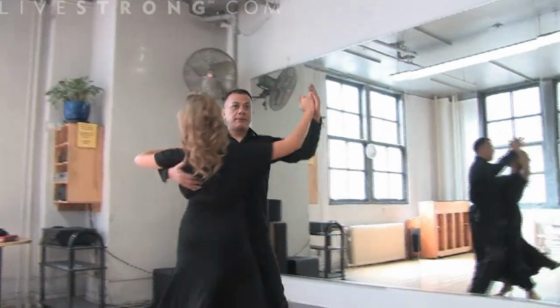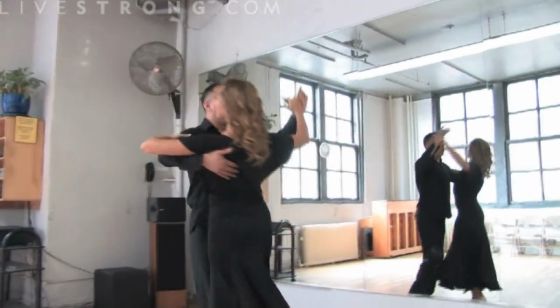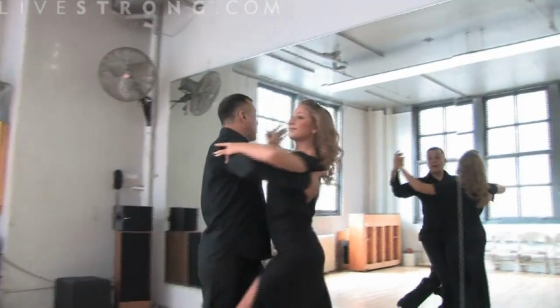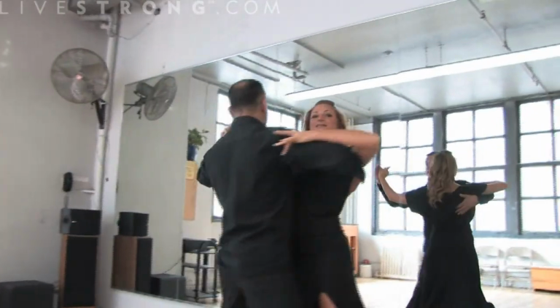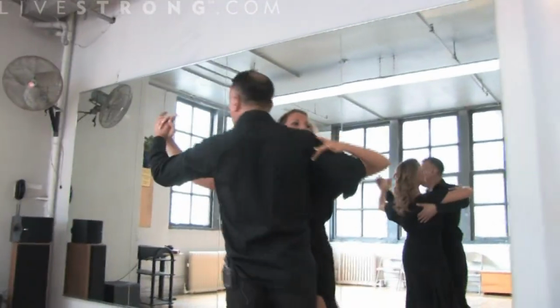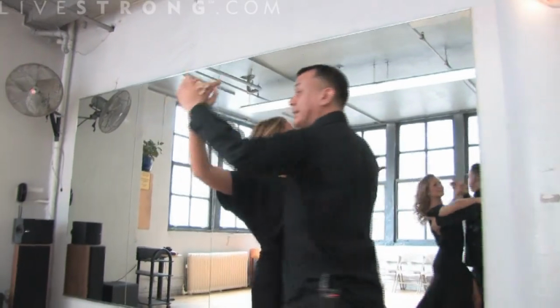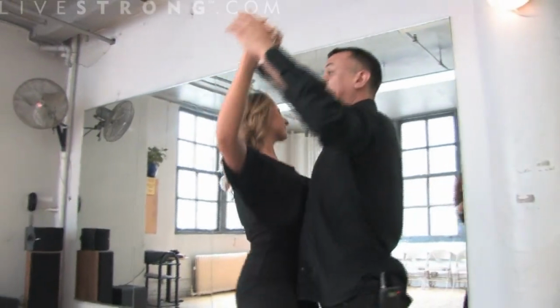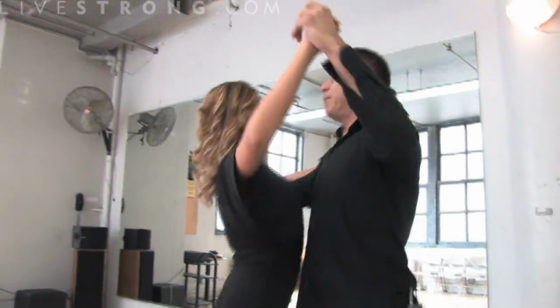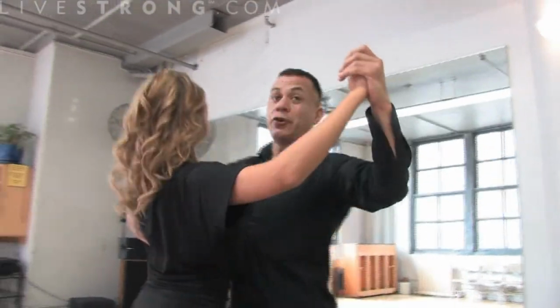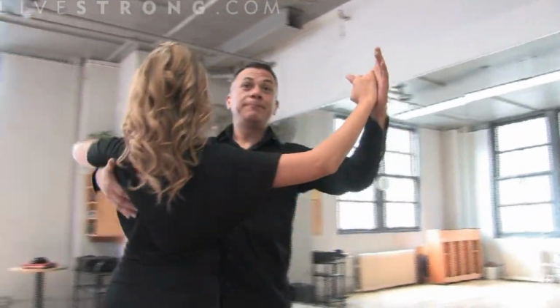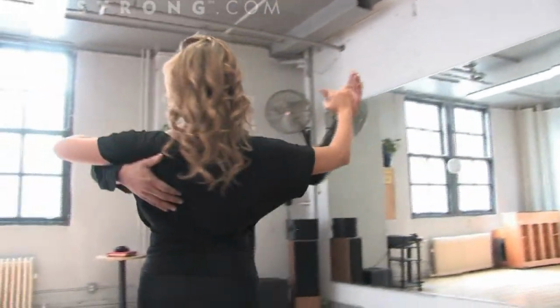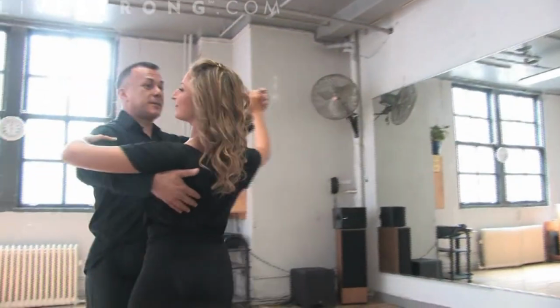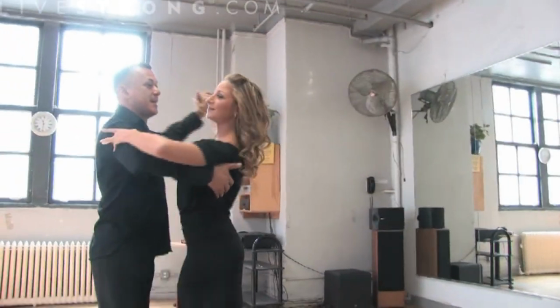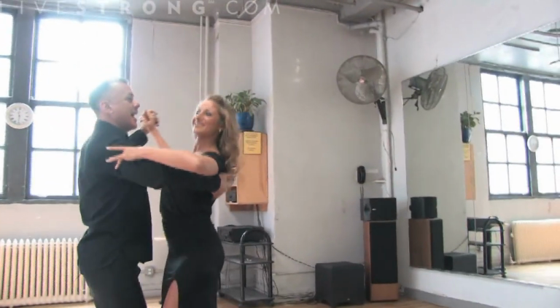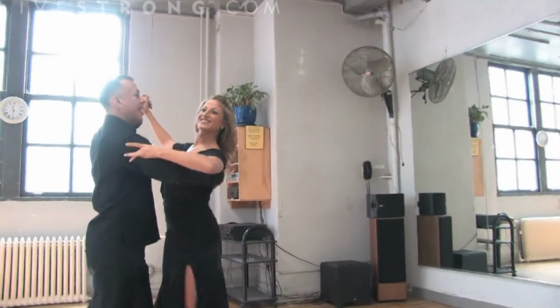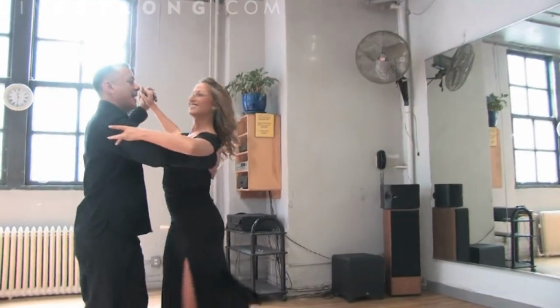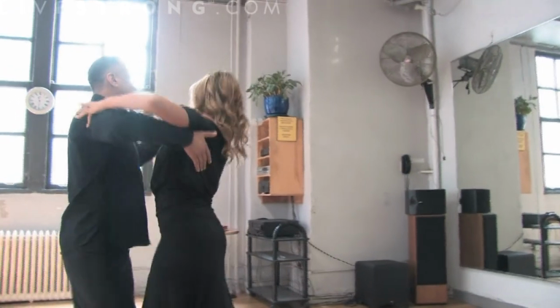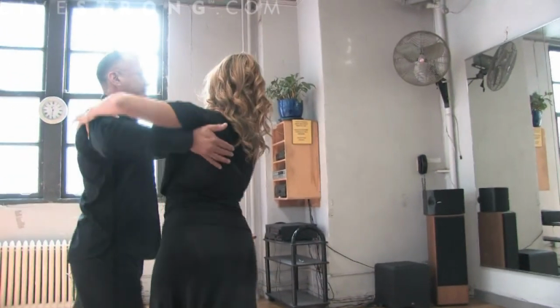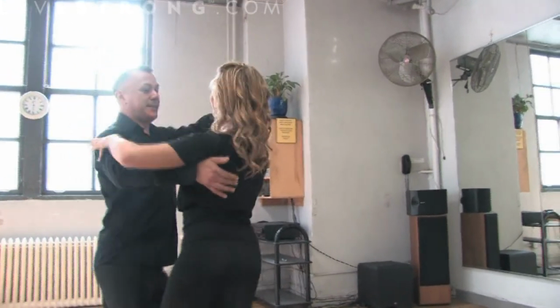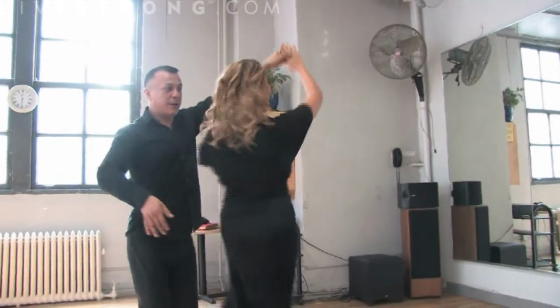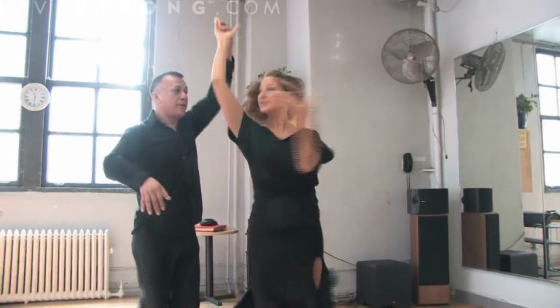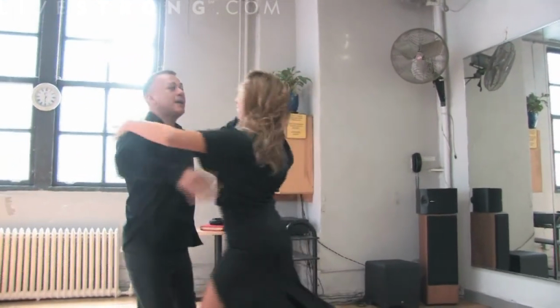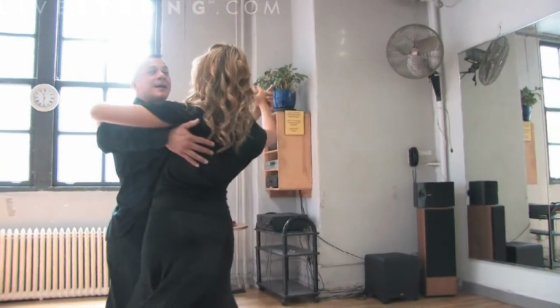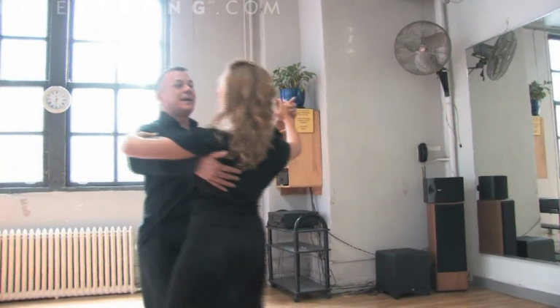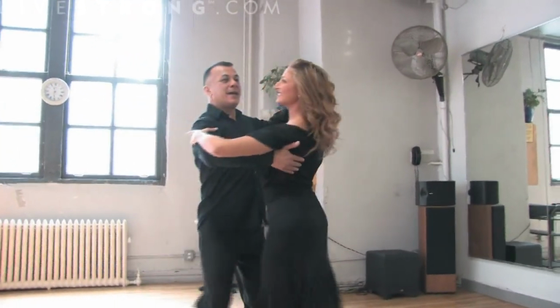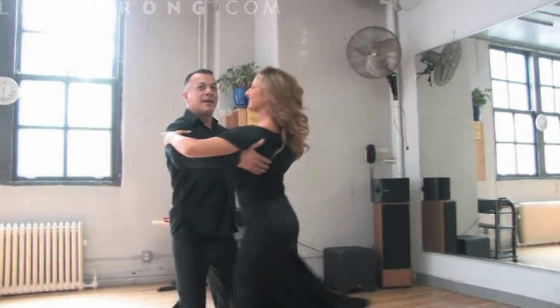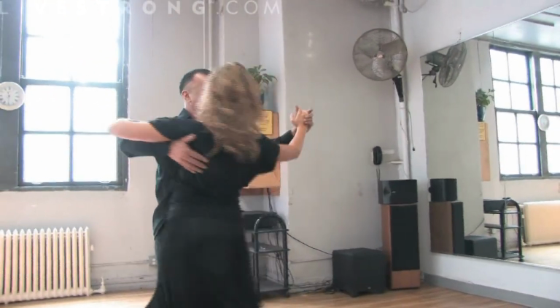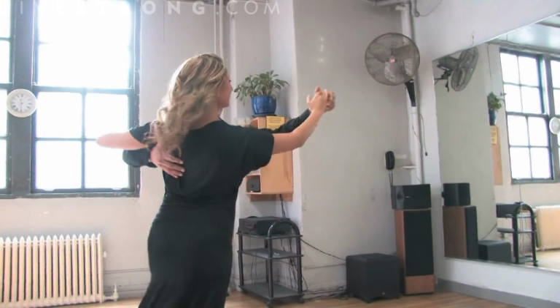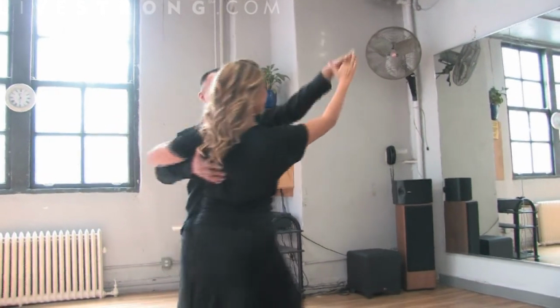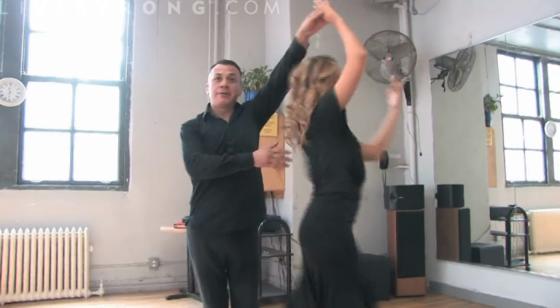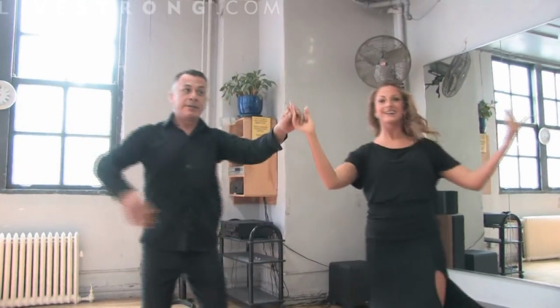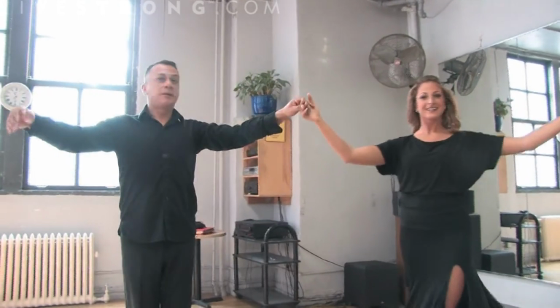The Viennese Waltz is also one of the oldest dances, originating from Germany, of course. Balancettas to an underarm — and this is how you Viennese Waltz.